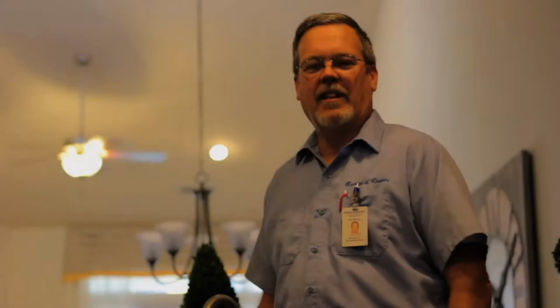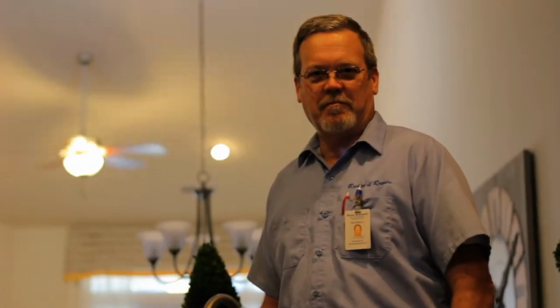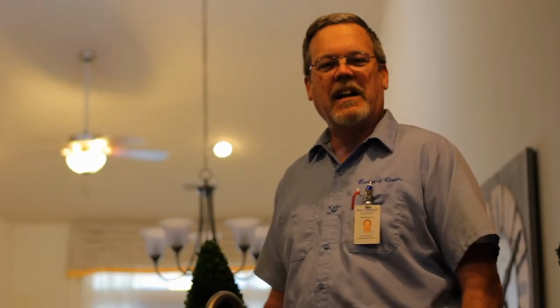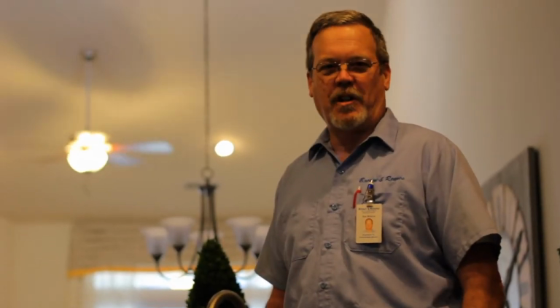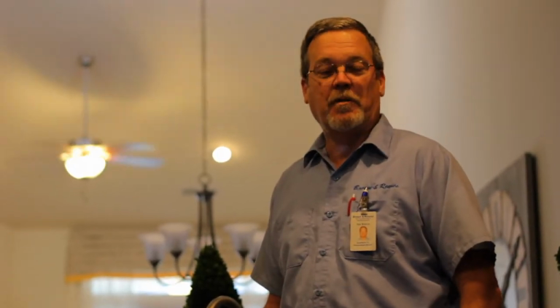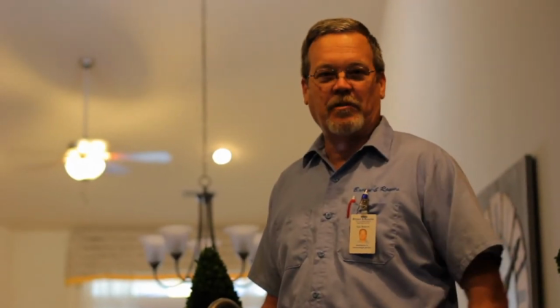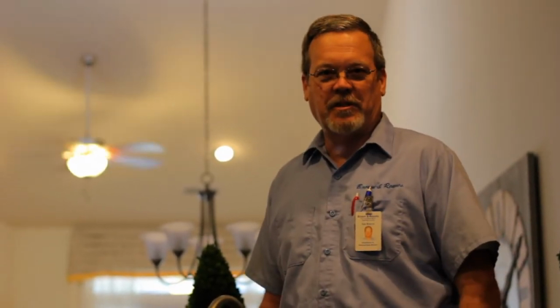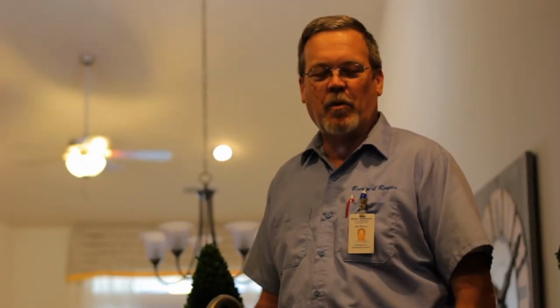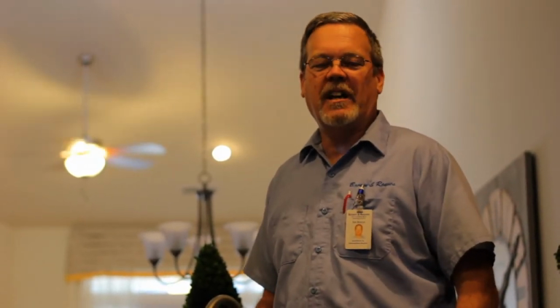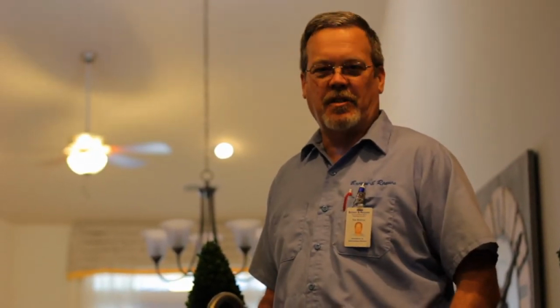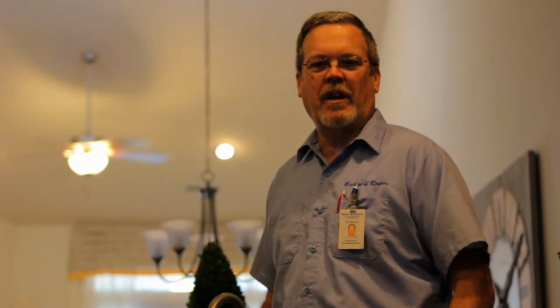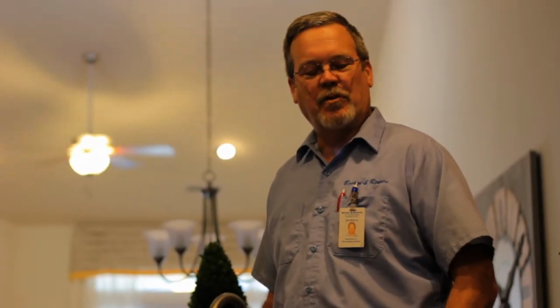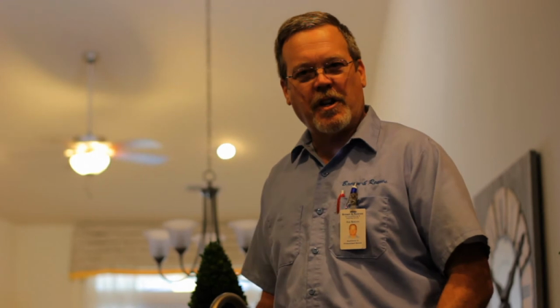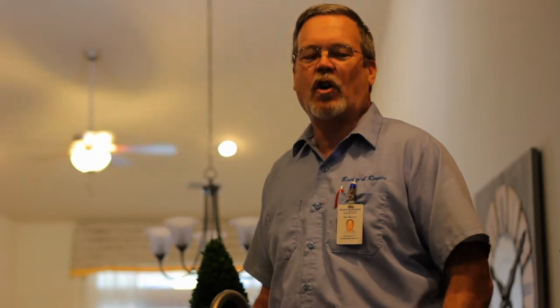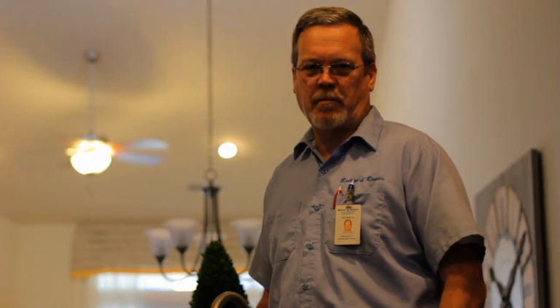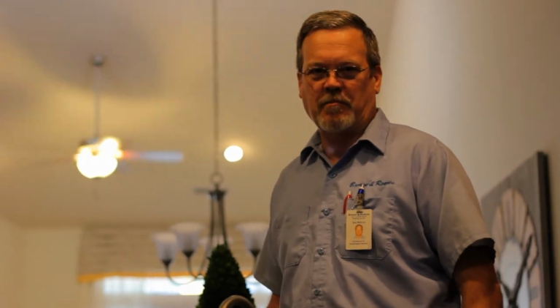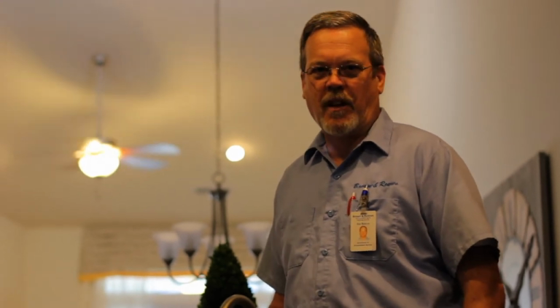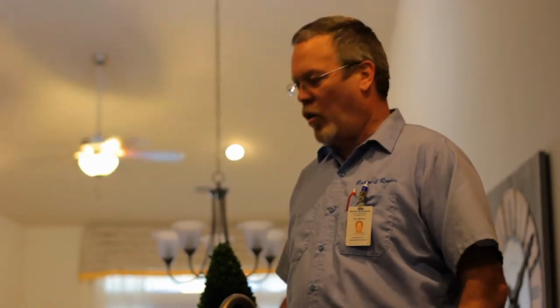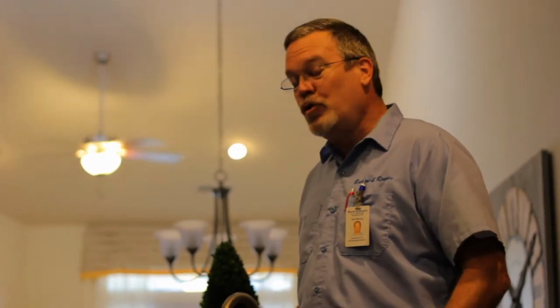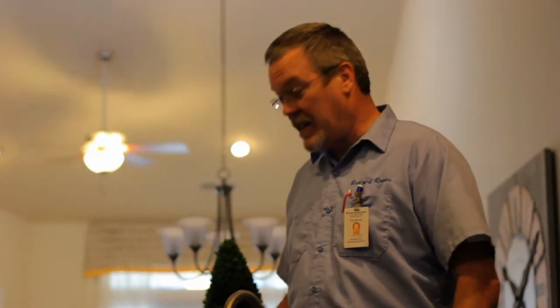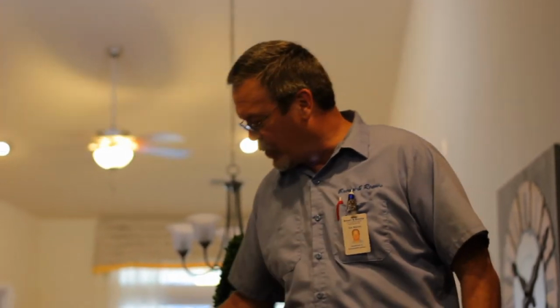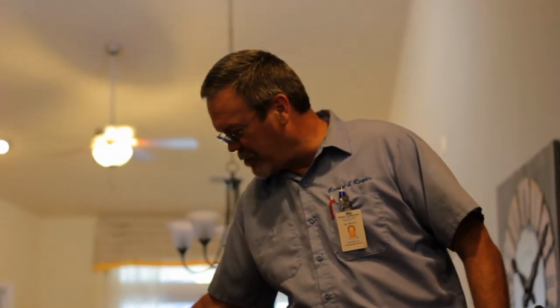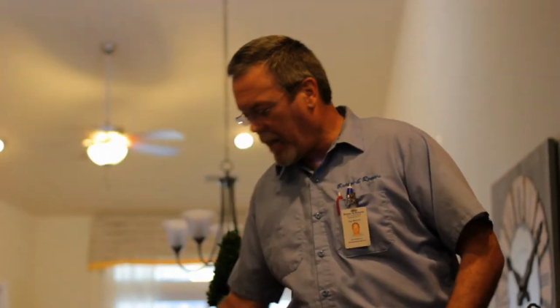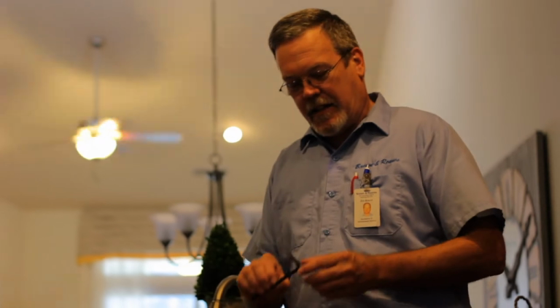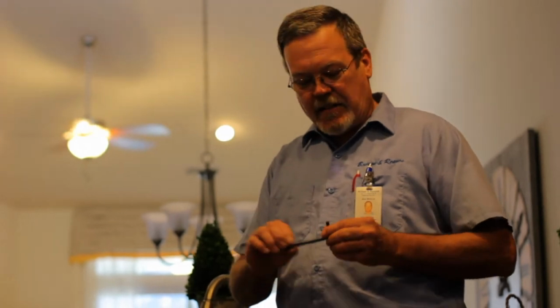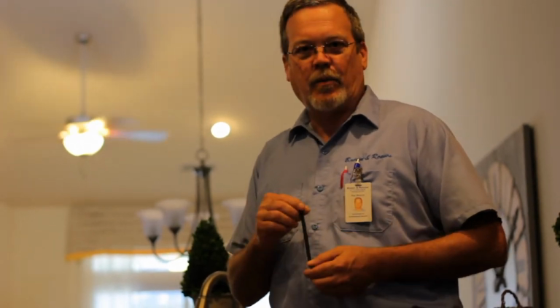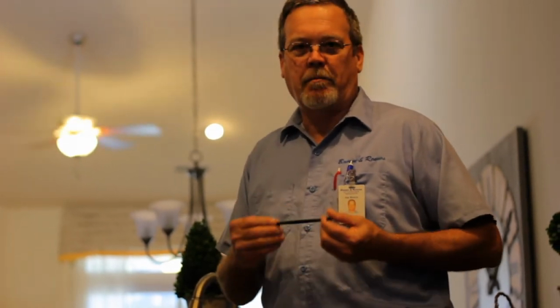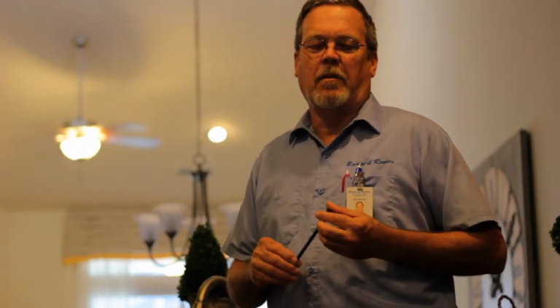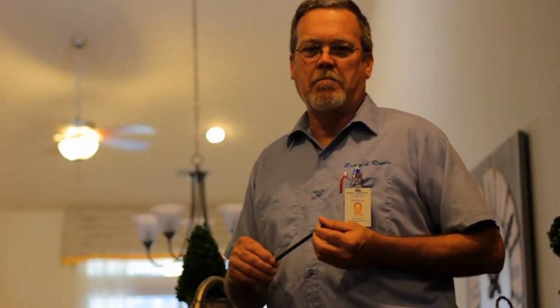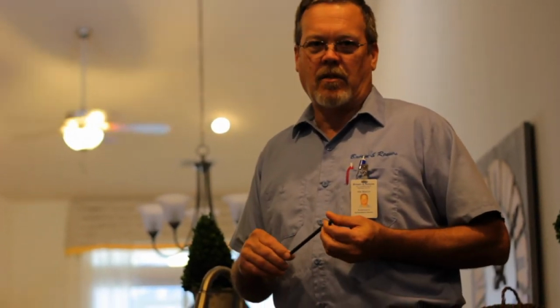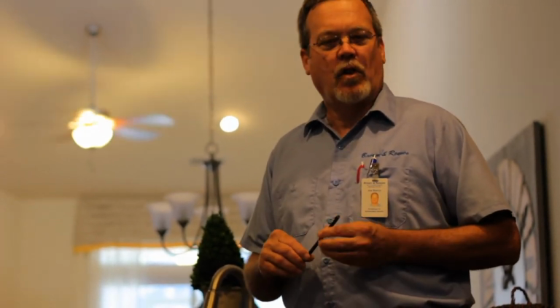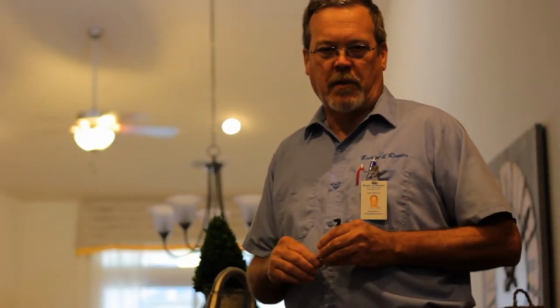Hello. My name is John Reeves with Brown Reeves Services. We're here today to demonstrate how to unjam a garbage disposal. The only tool you'll need is an Allen wrench, and the size of the Allen wrench will depend on the make and model of the garbage disposal.